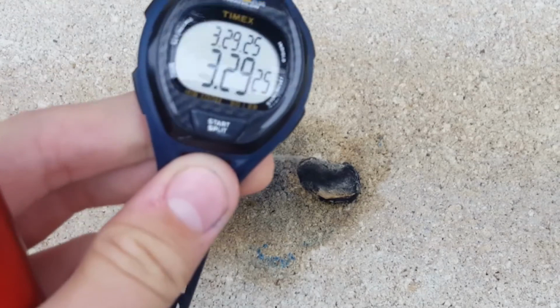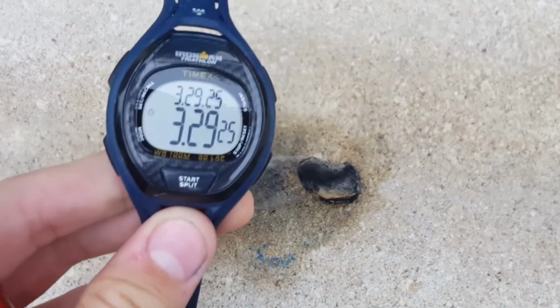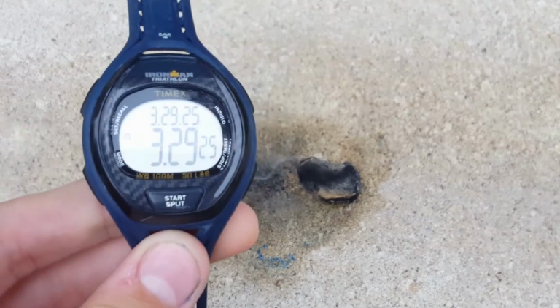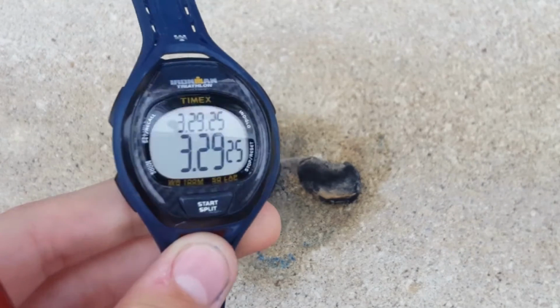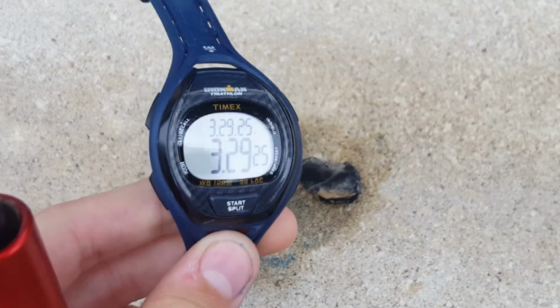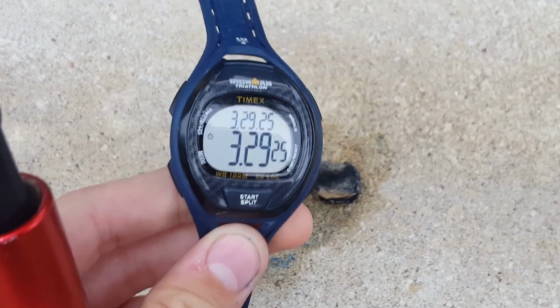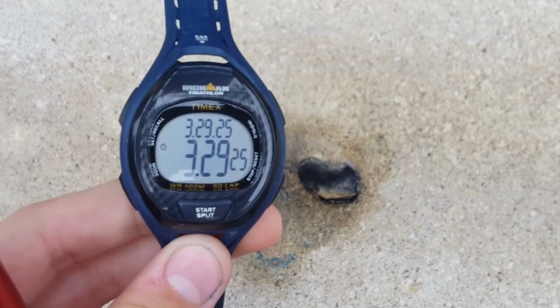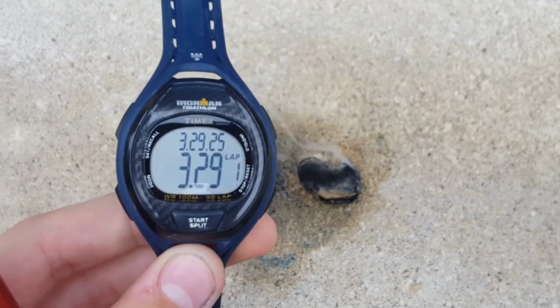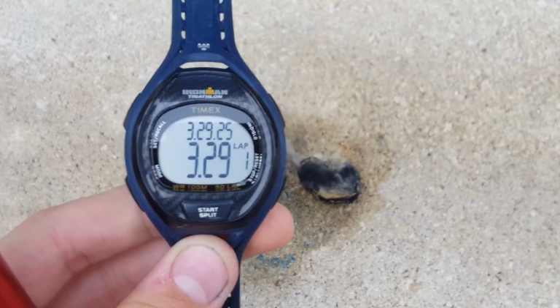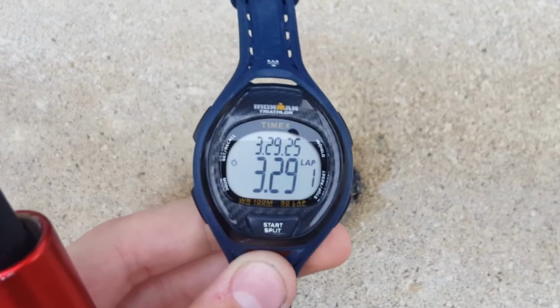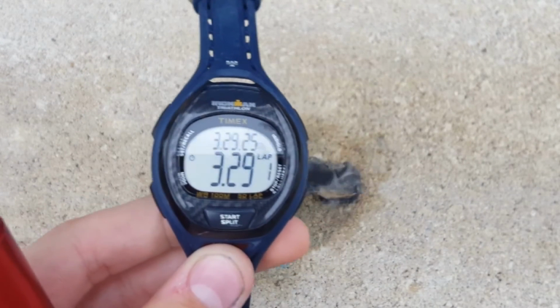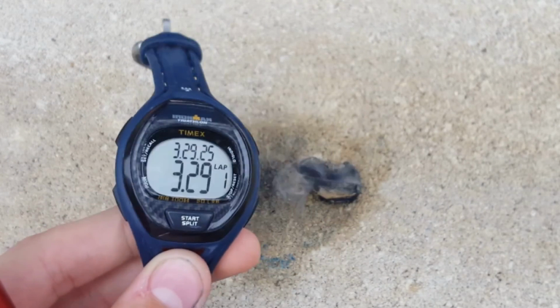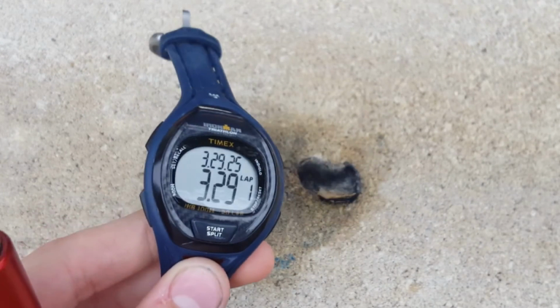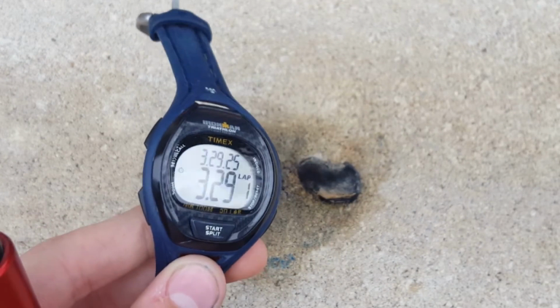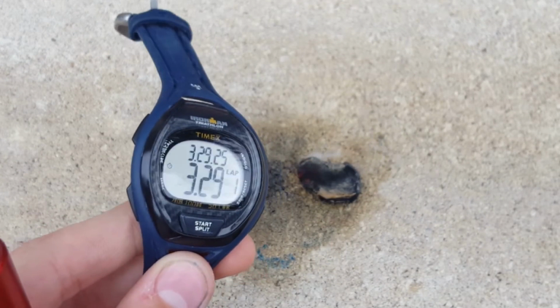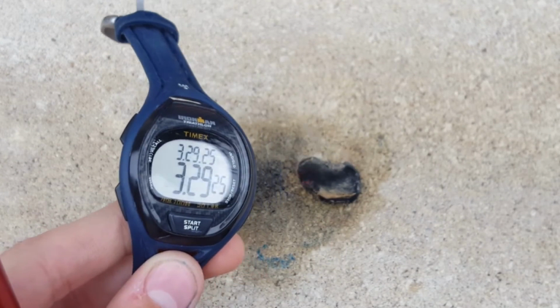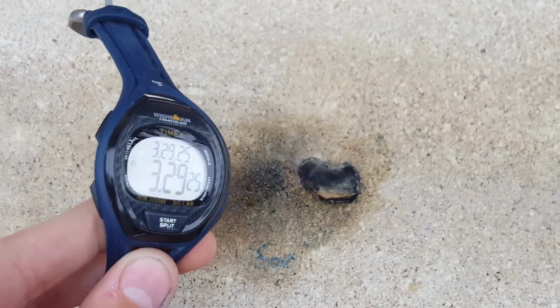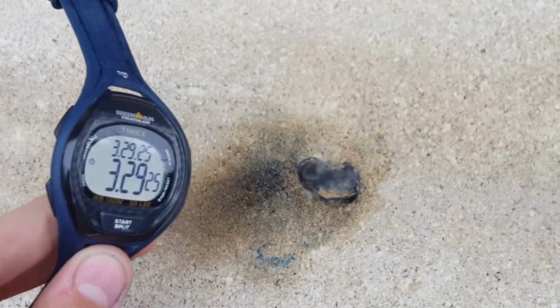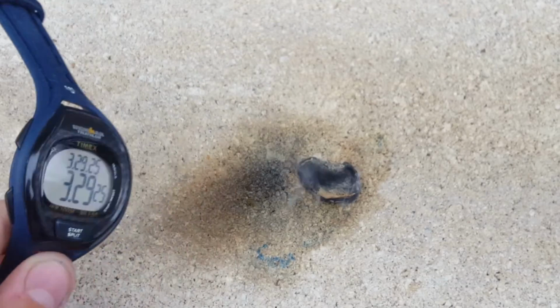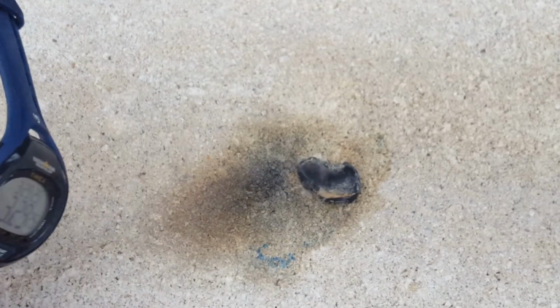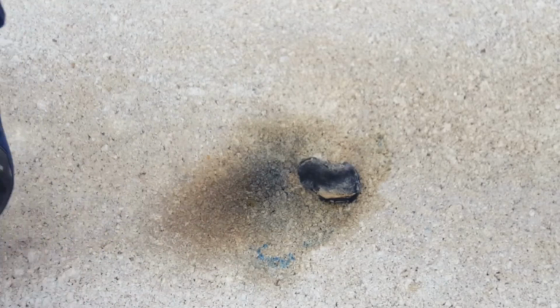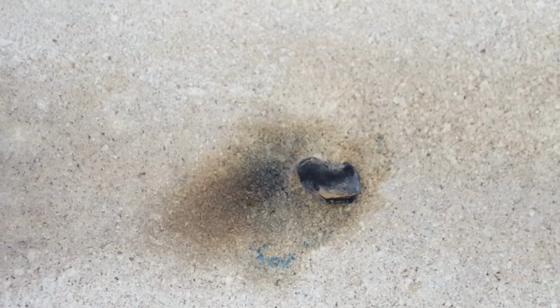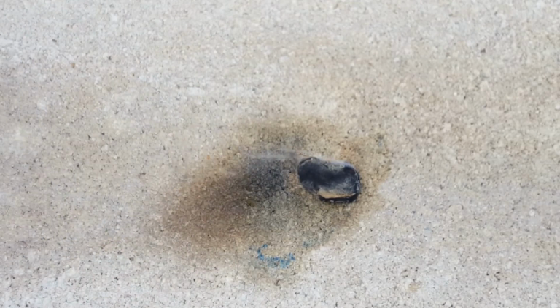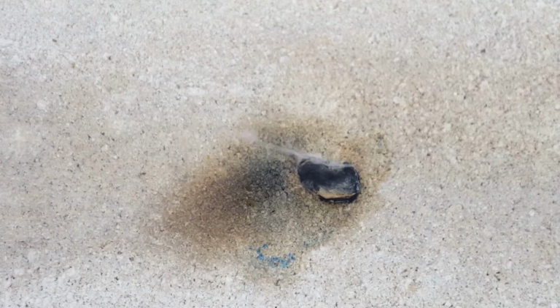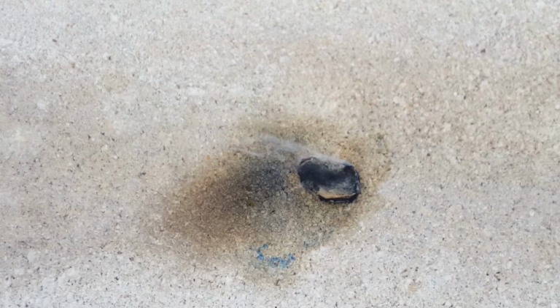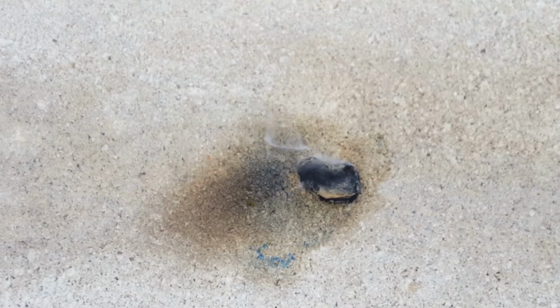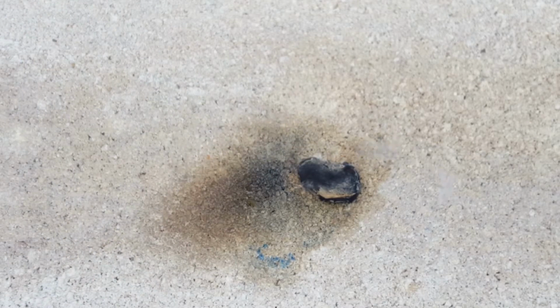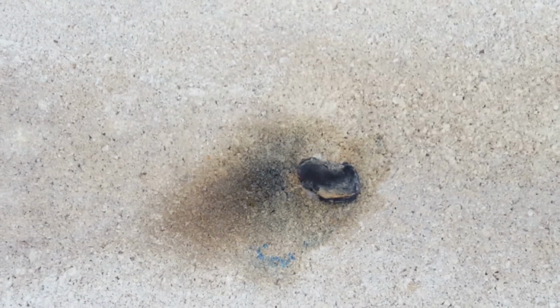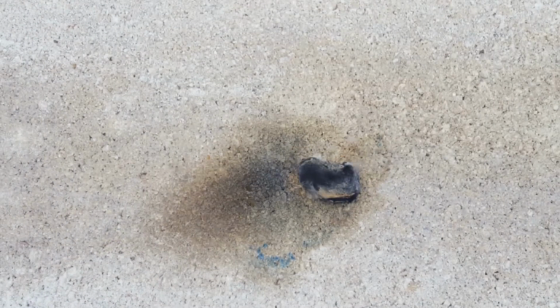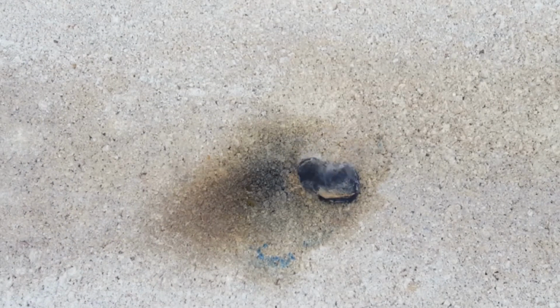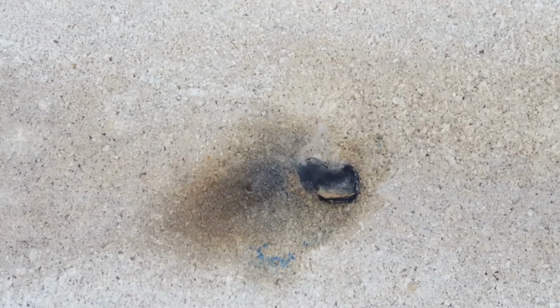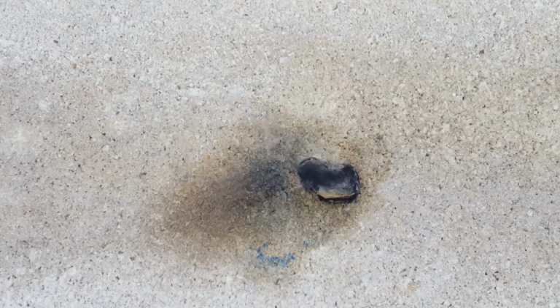Taking off a couple seconds, that ran about 3 minutes and 20 seconds — pretty good burn time for the Napalm Tinder.